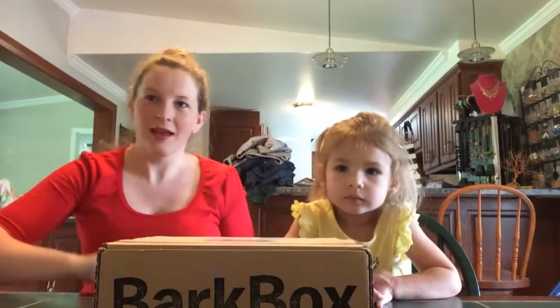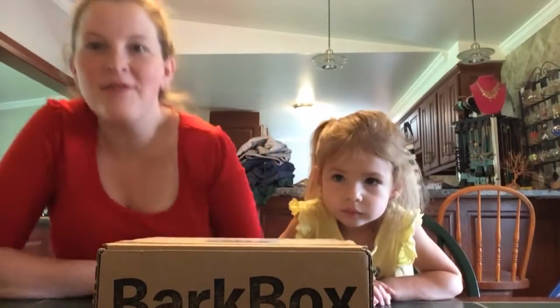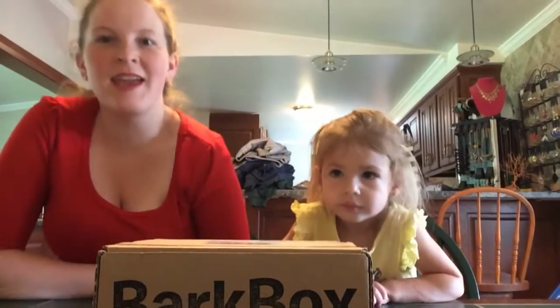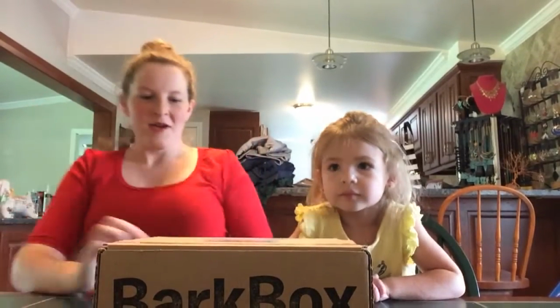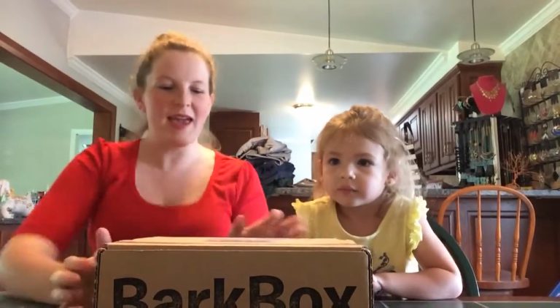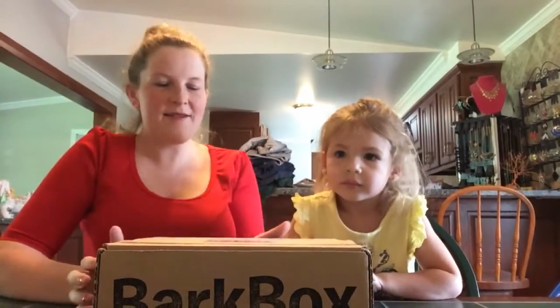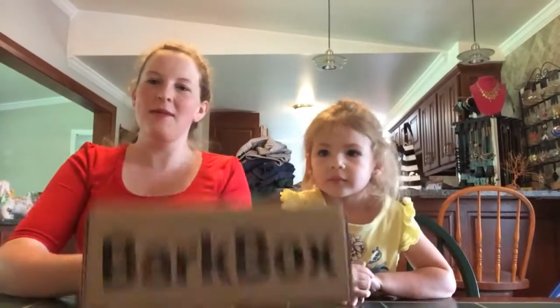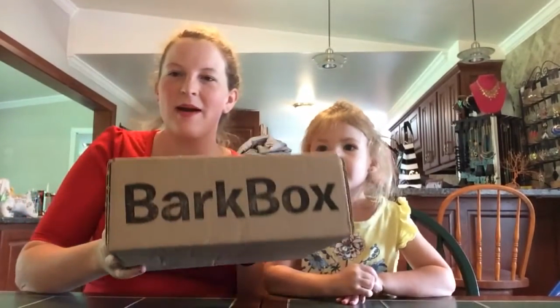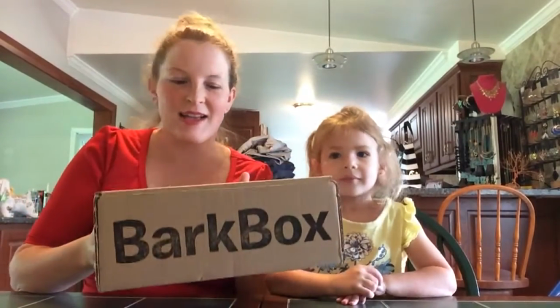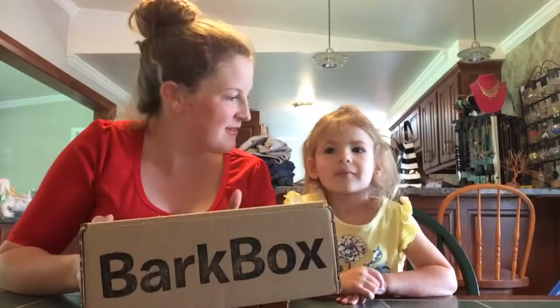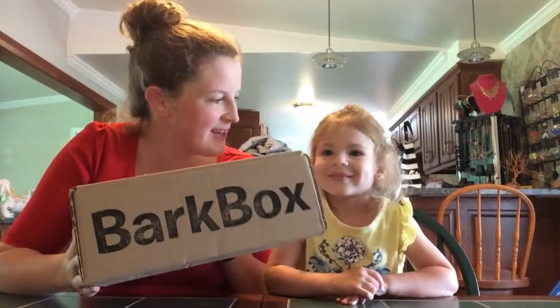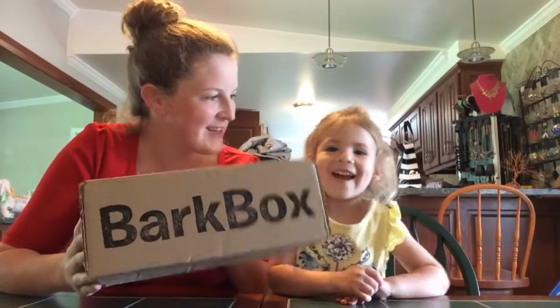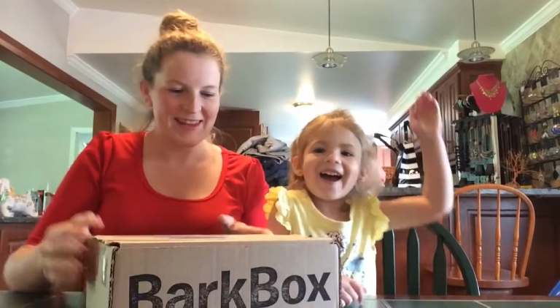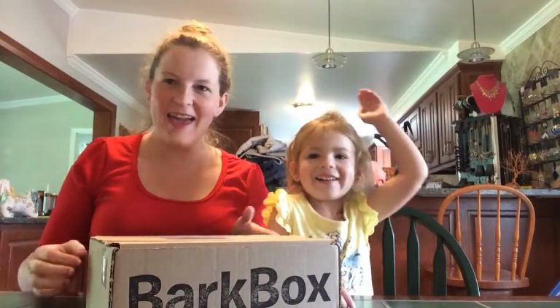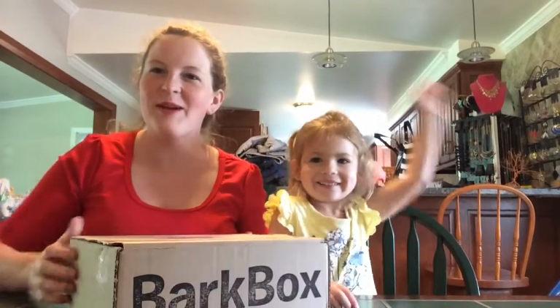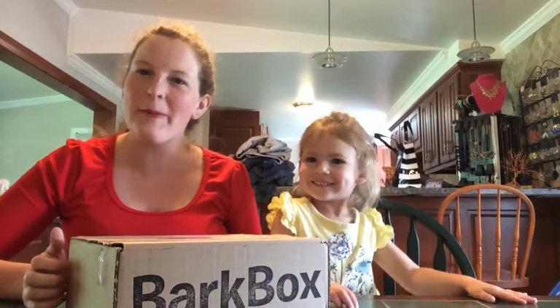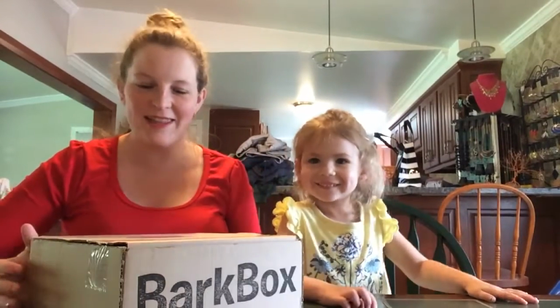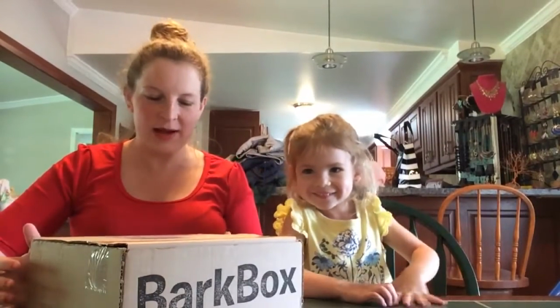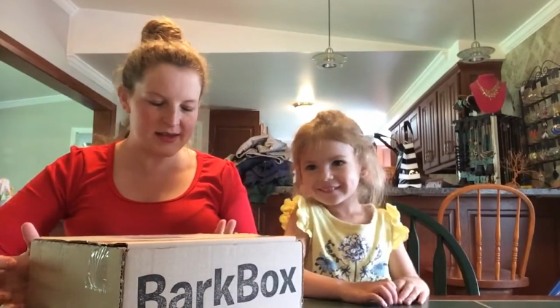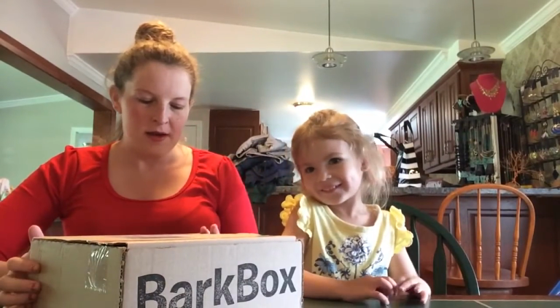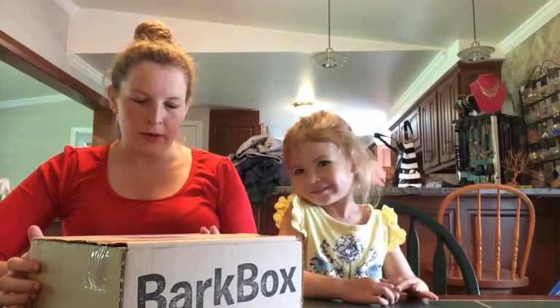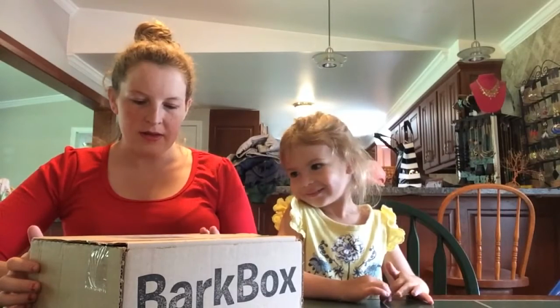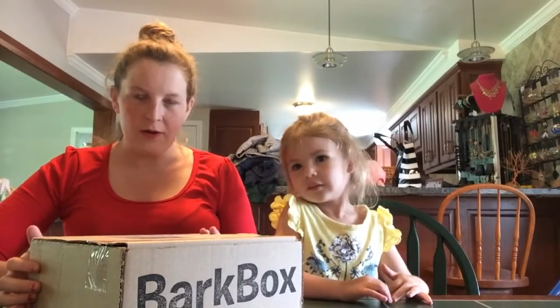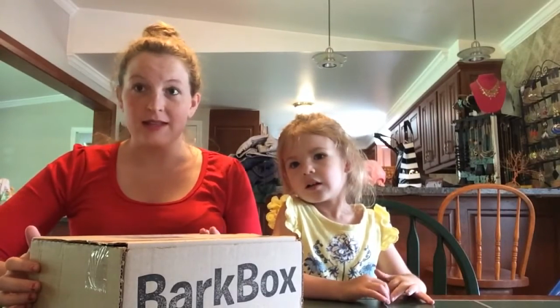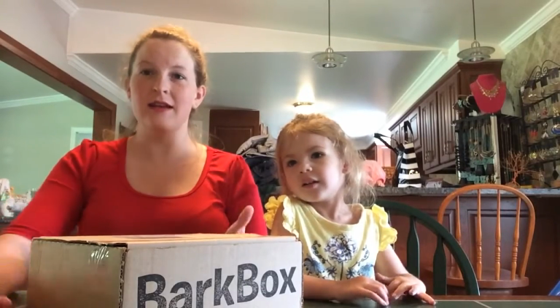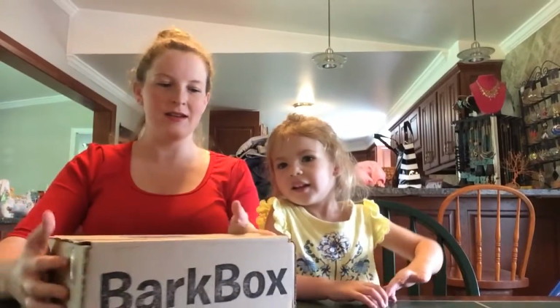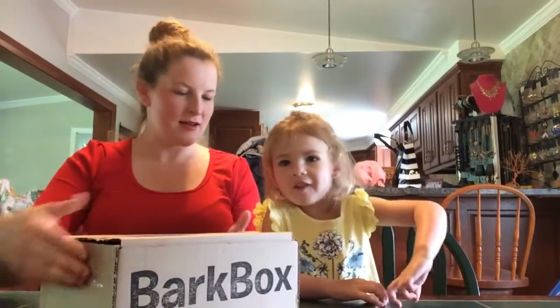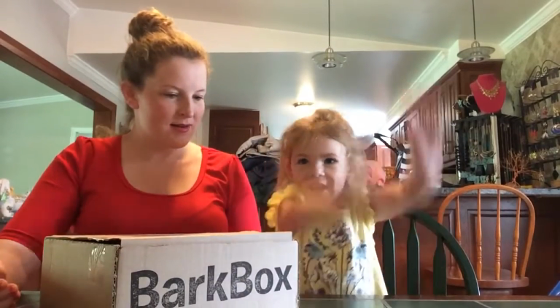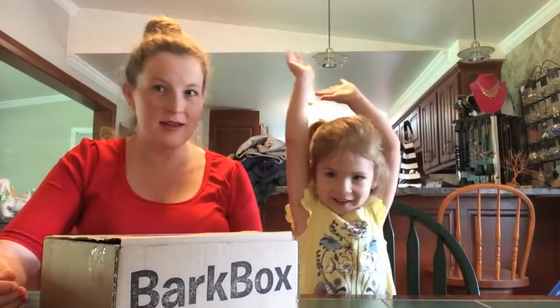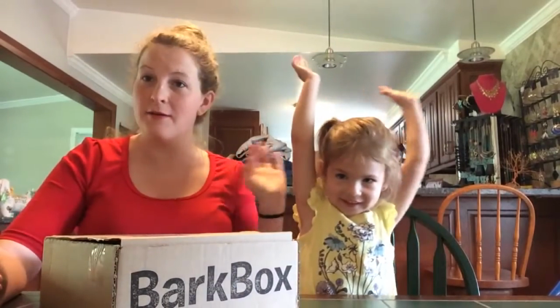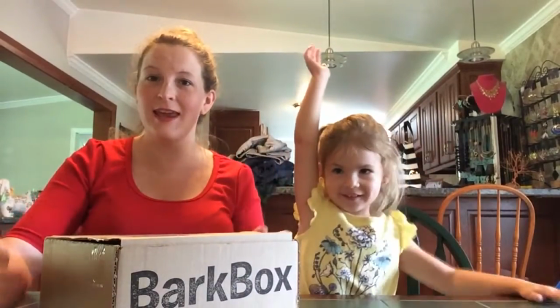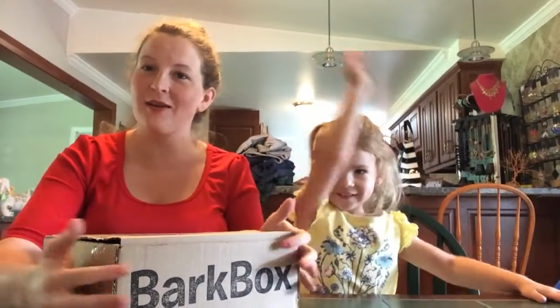Hi everybody! We have a BarkBox, and we're gonna open it! This box is for the month of August, and for Frankie, our dog!